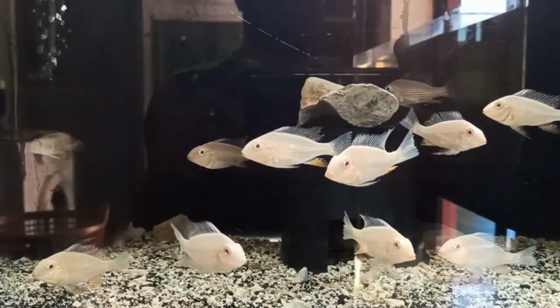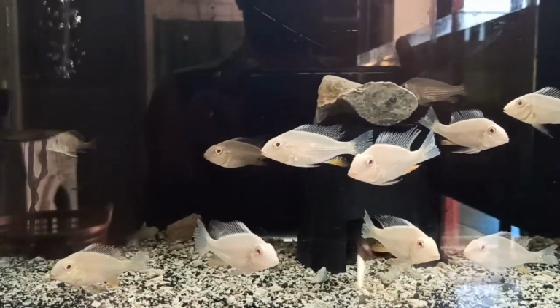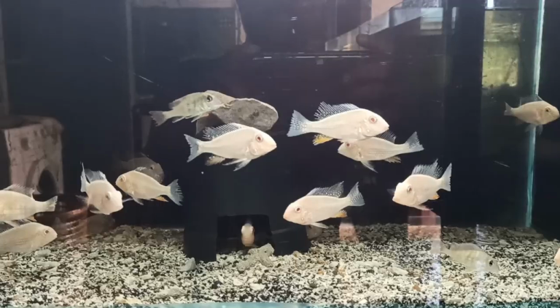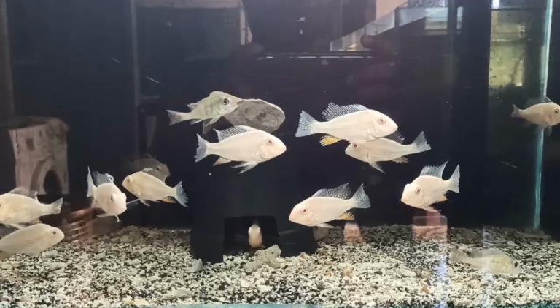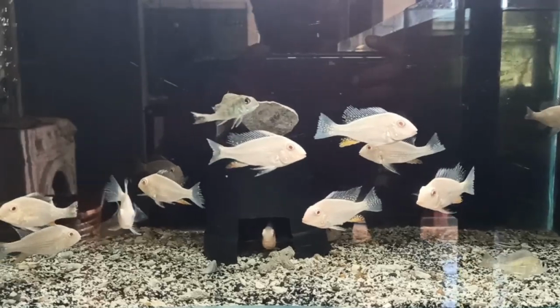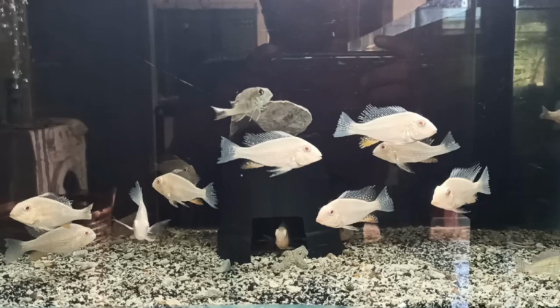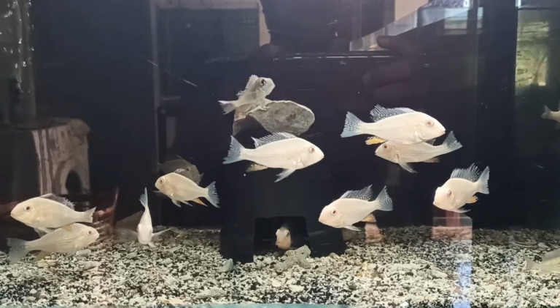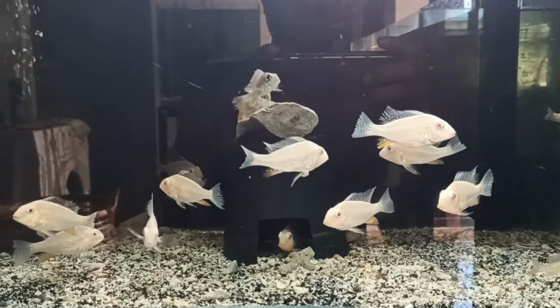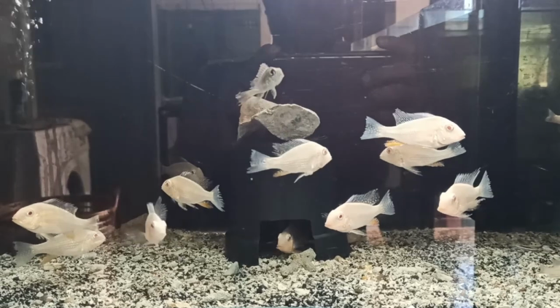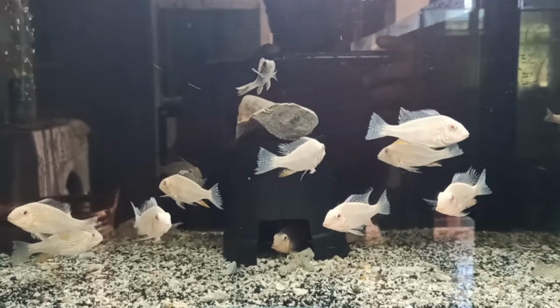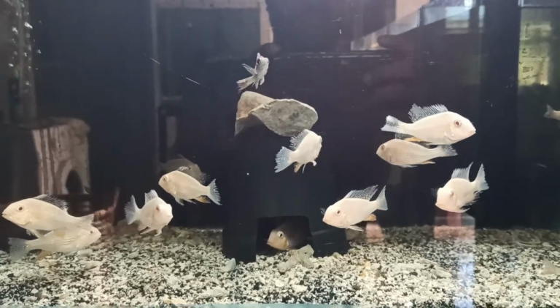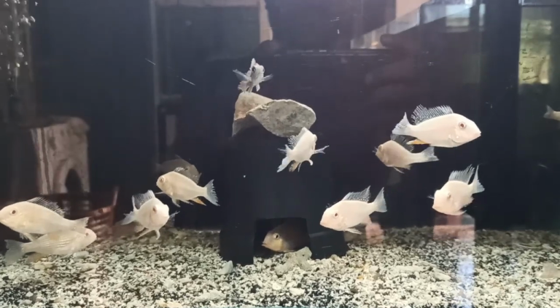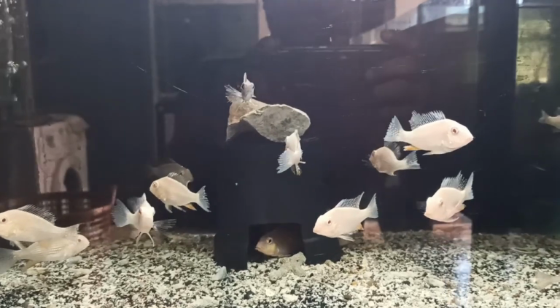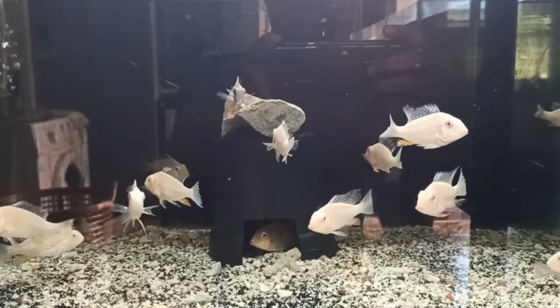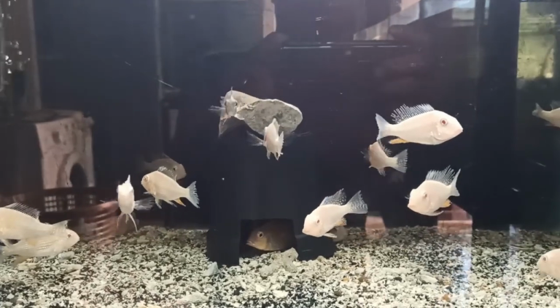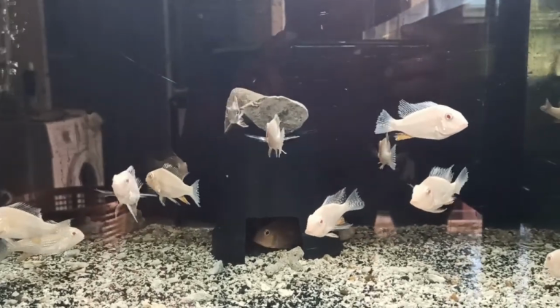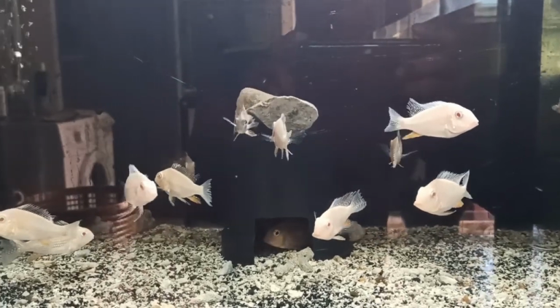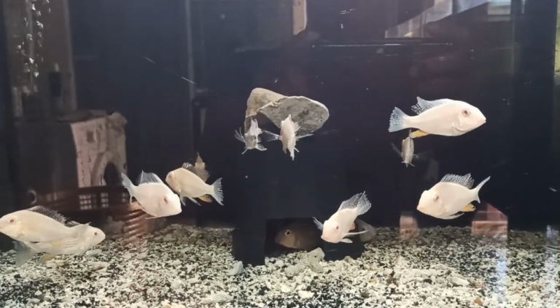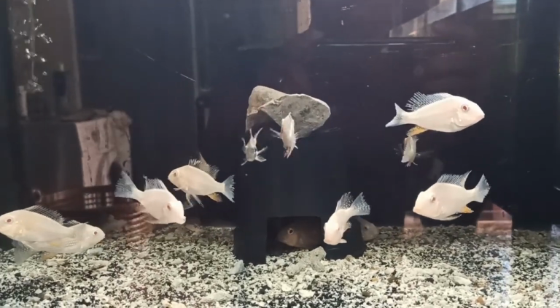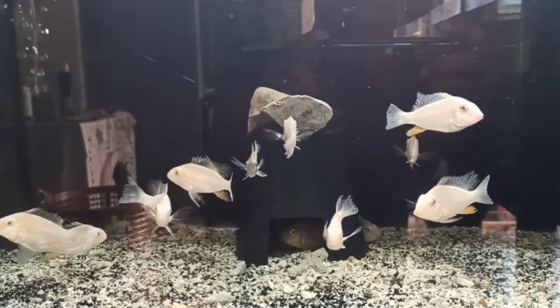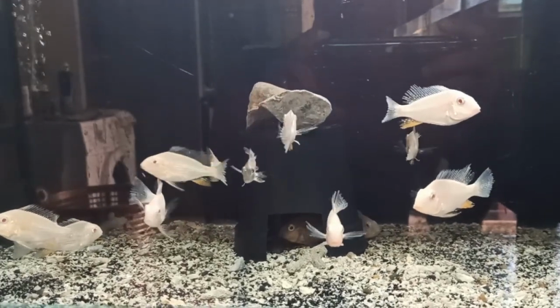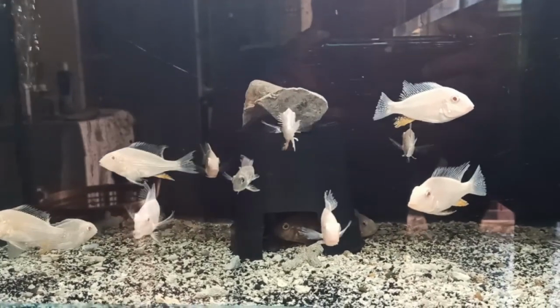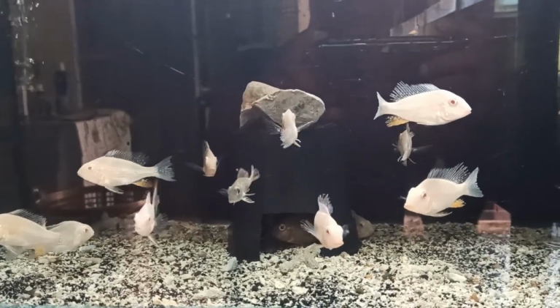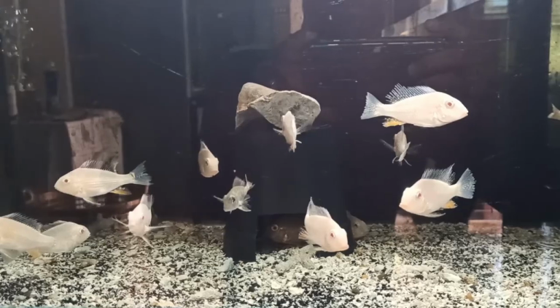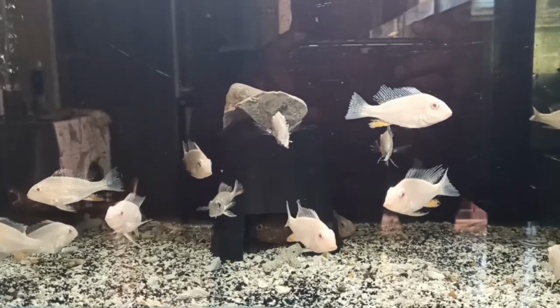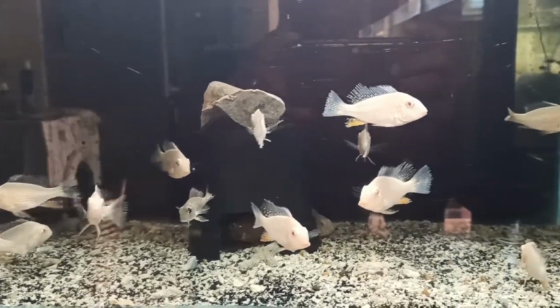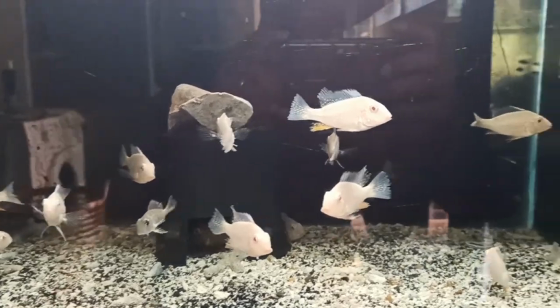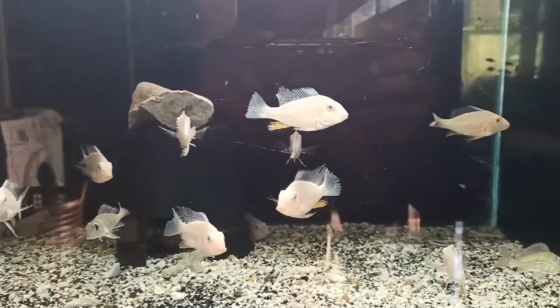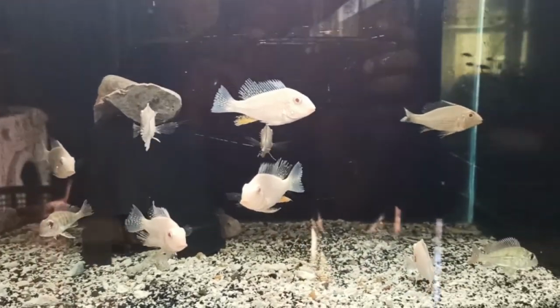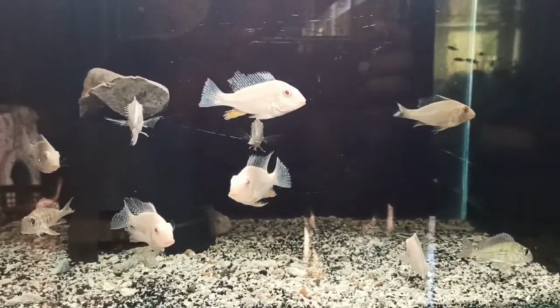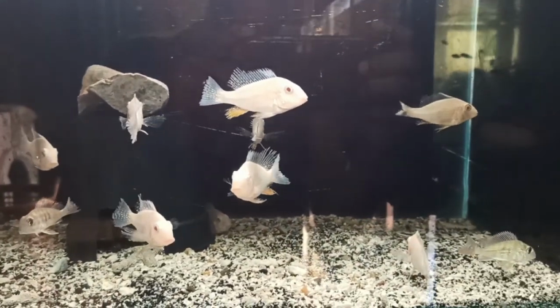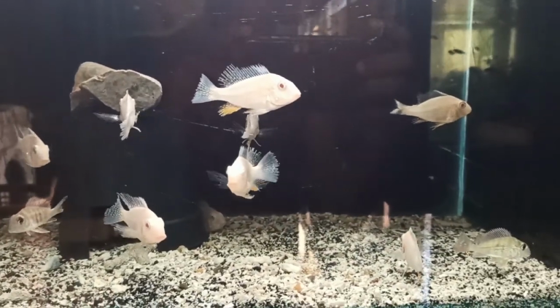The ideal water temperature for this species is 24 to 30 degrees Celsius. They can withstand a pH of 6 to 7.2 at the max.